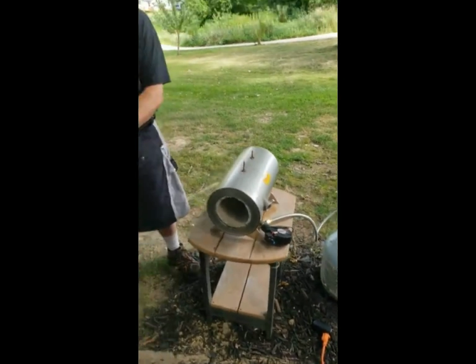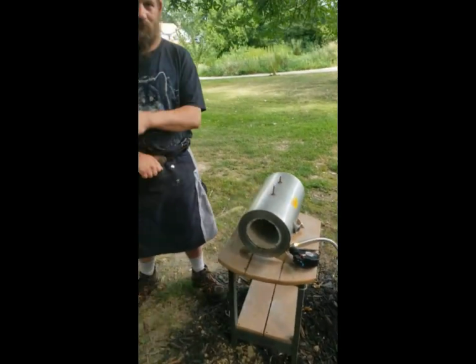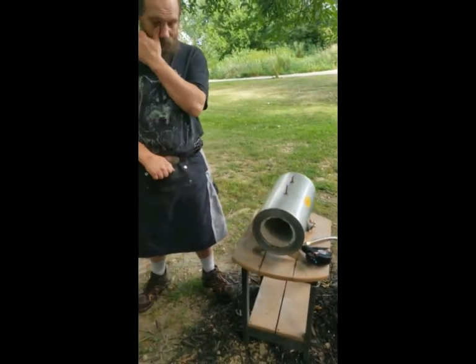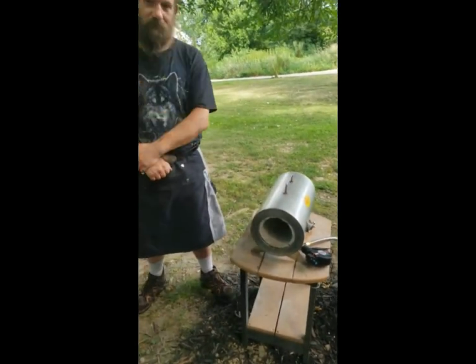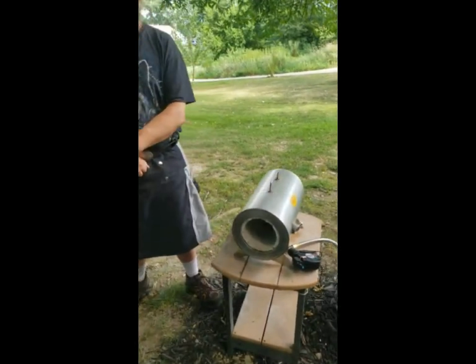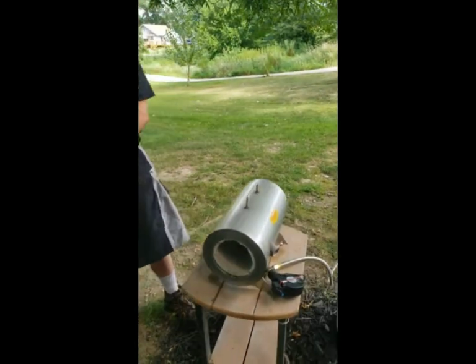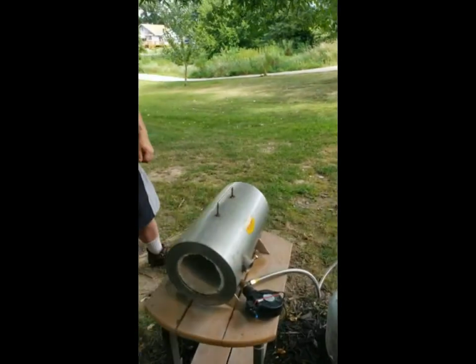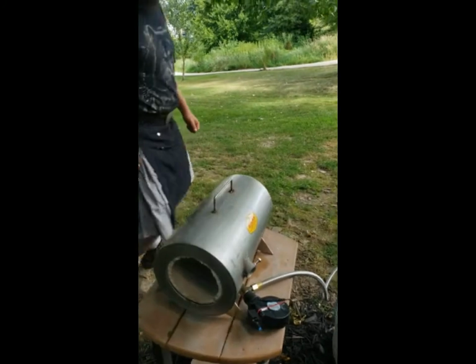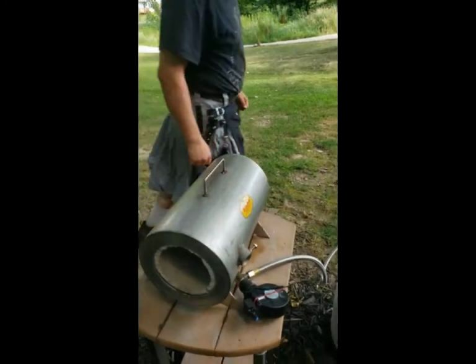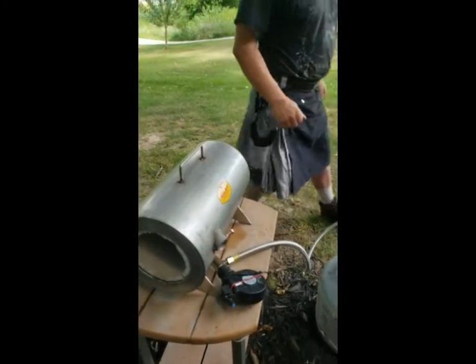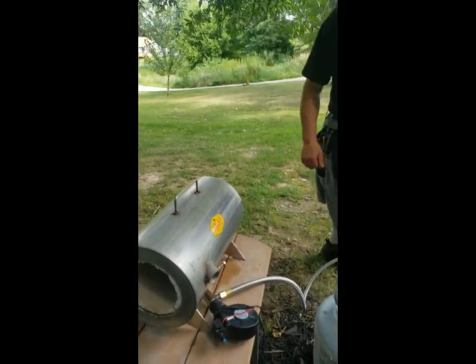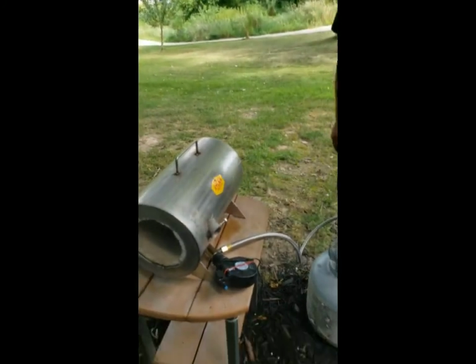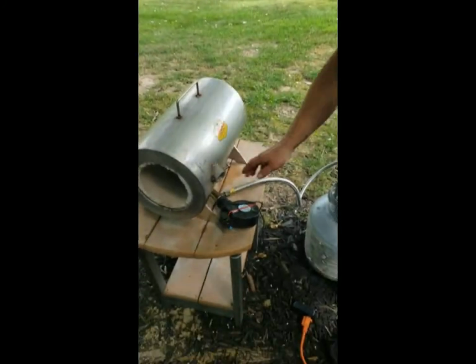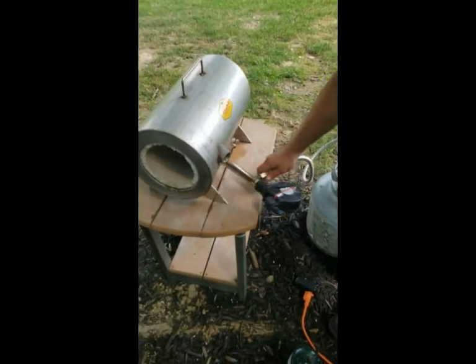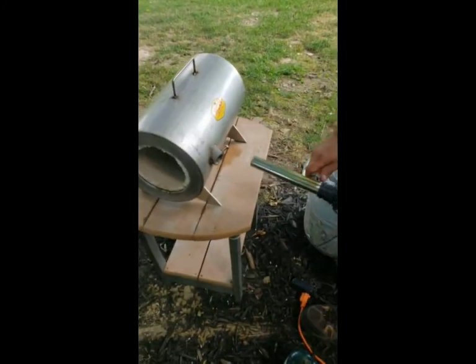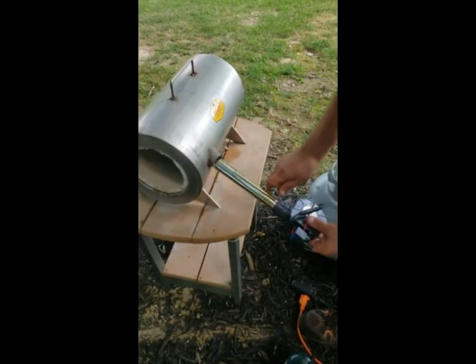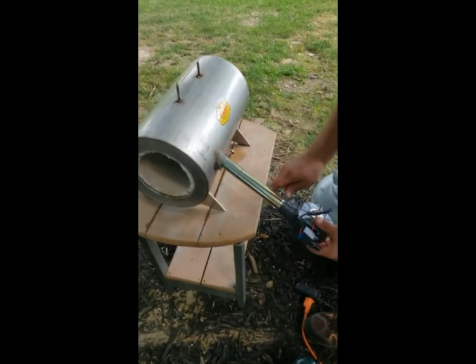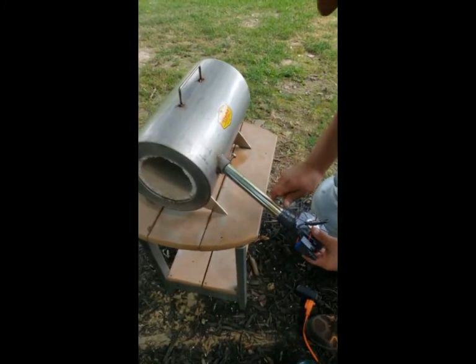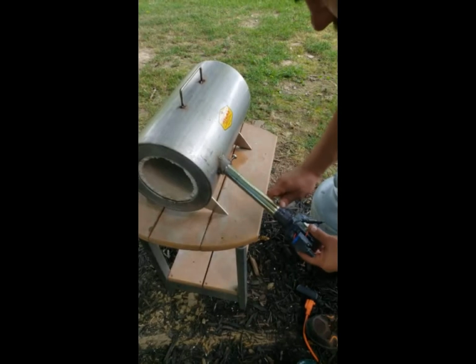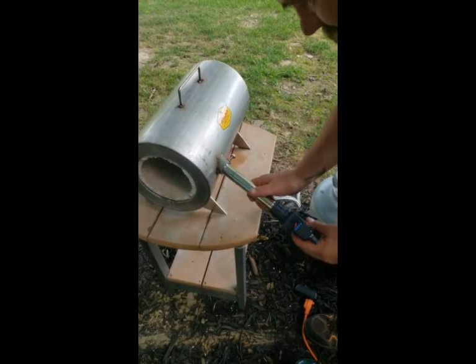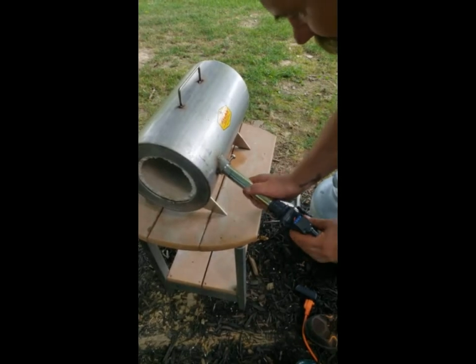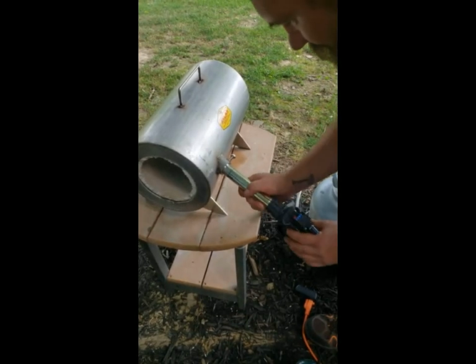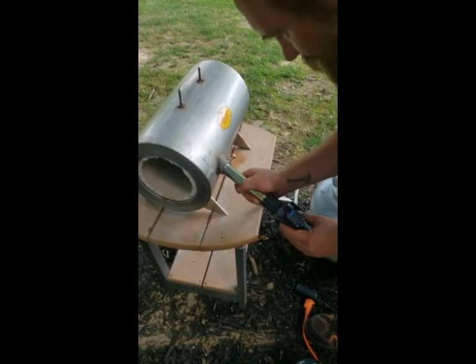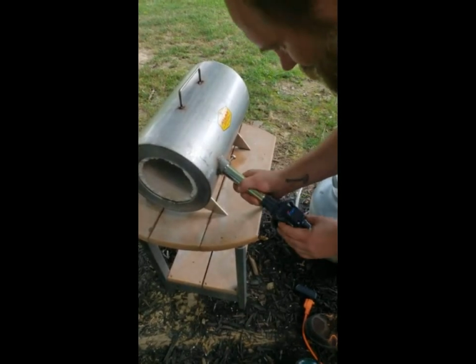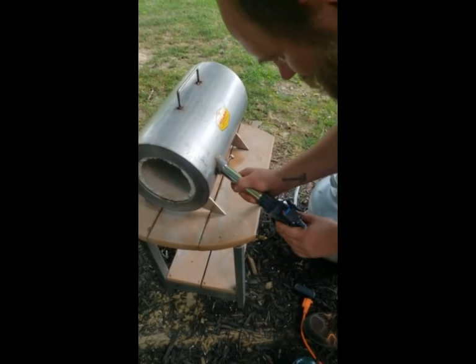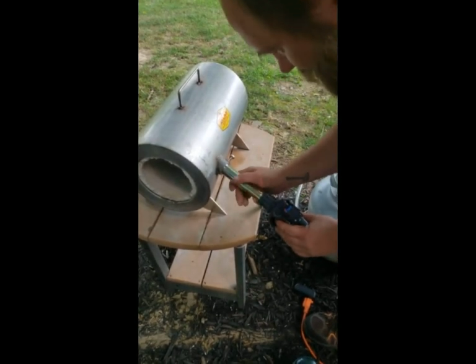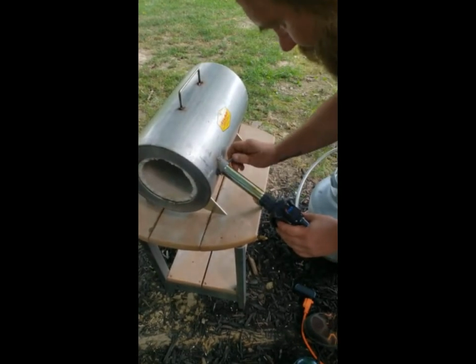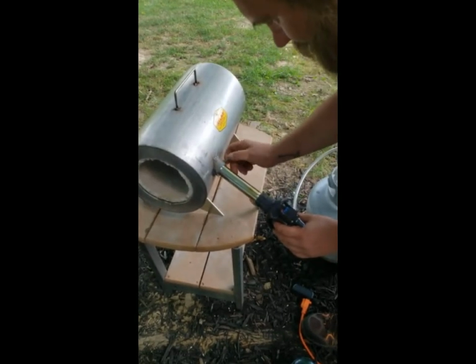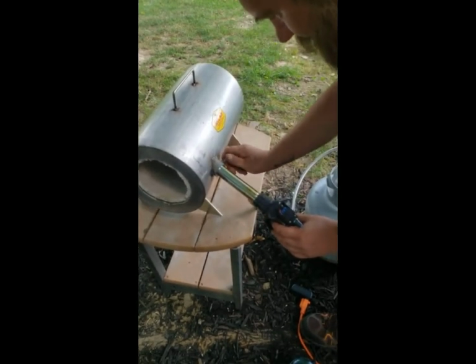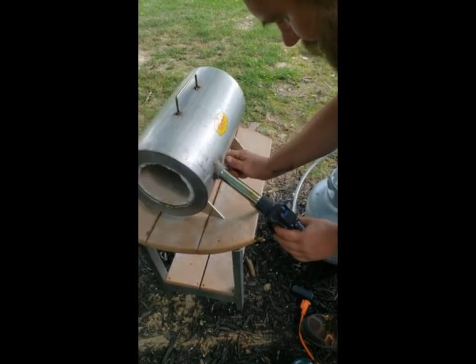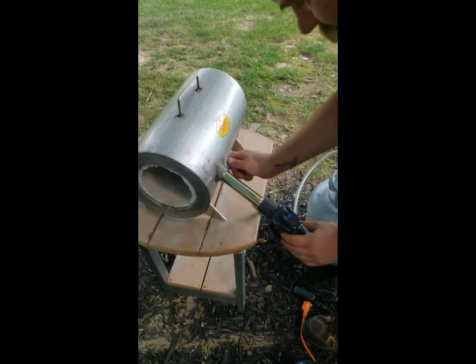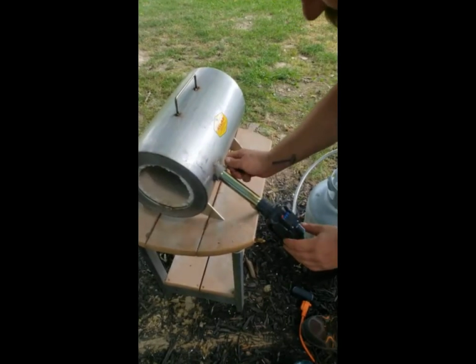Let's go ahead and install the burner first. We've marked a two inch mark on the burner so we know how far in it needs to go. There we go, hand tight is plenty there.